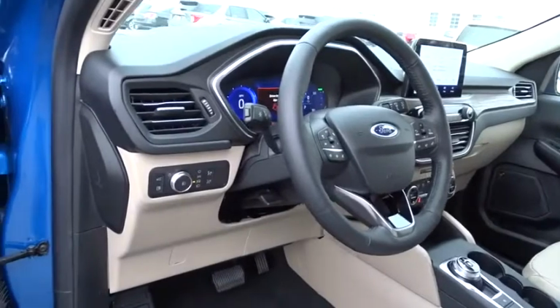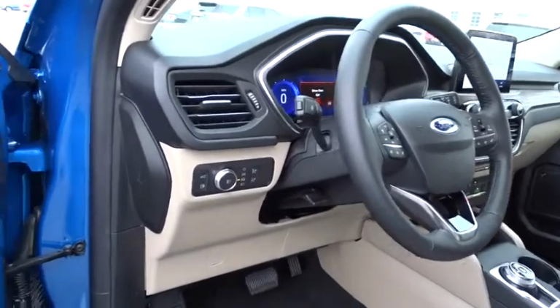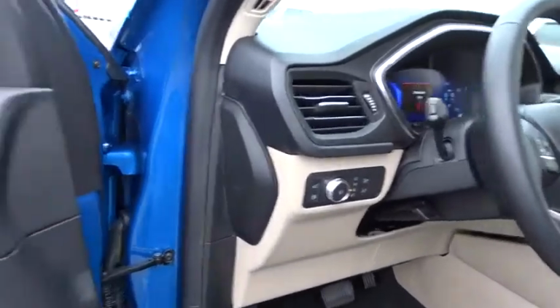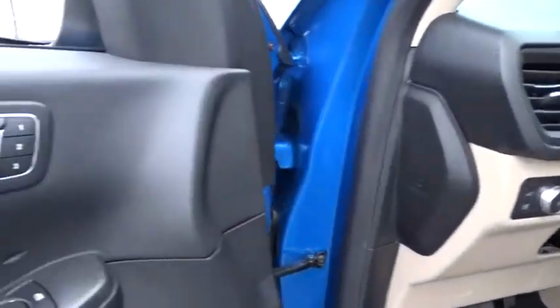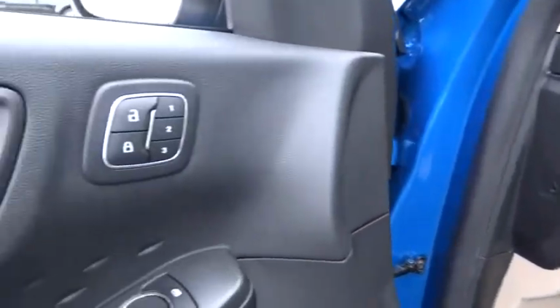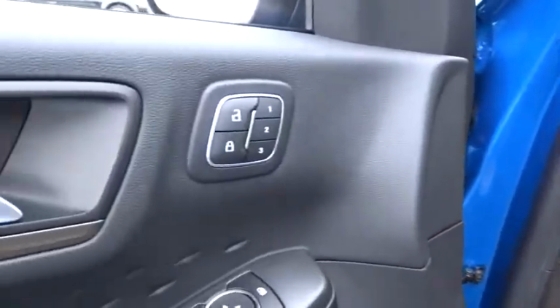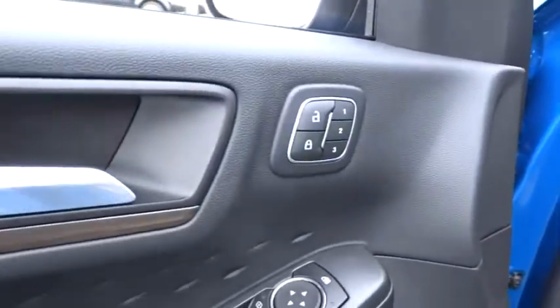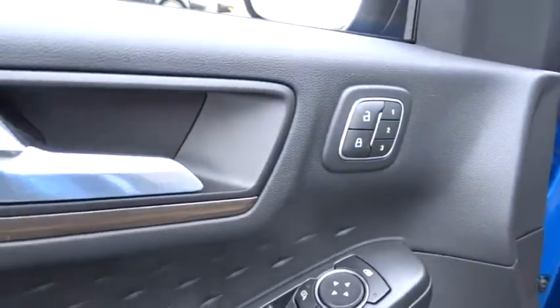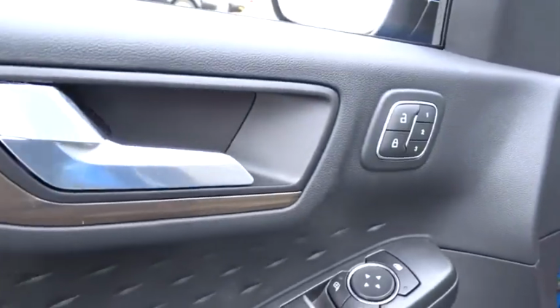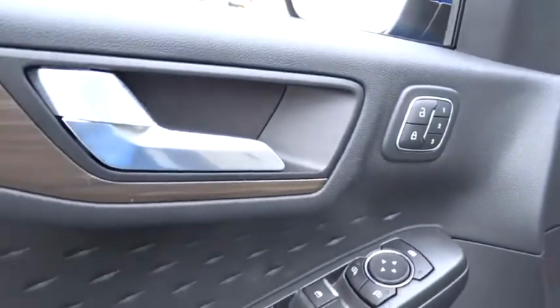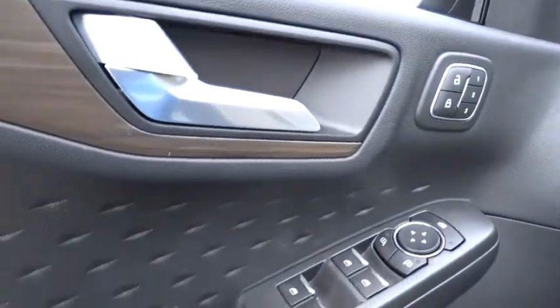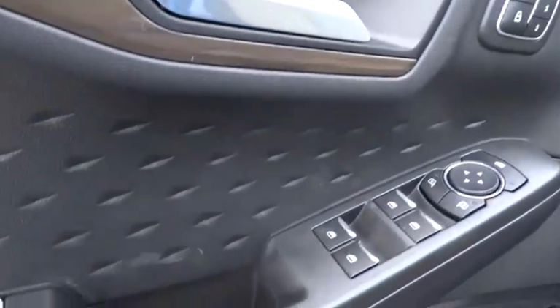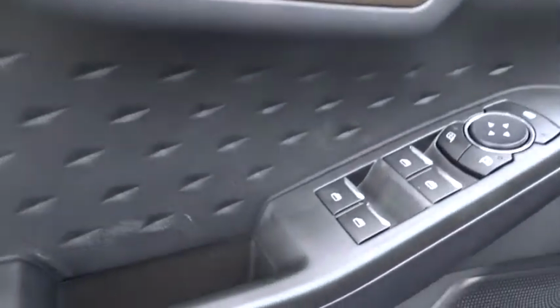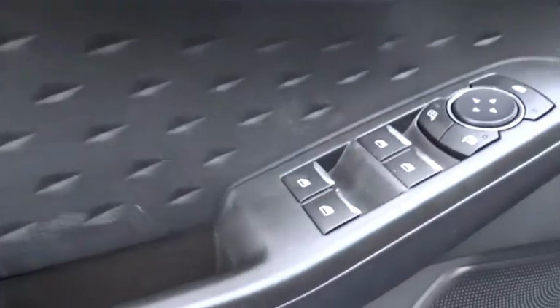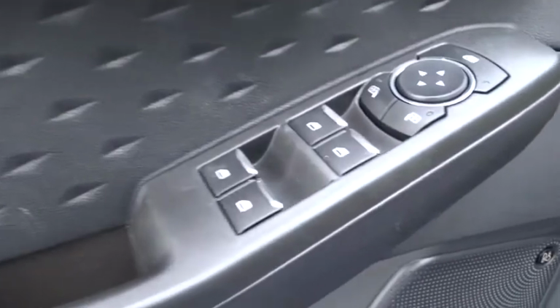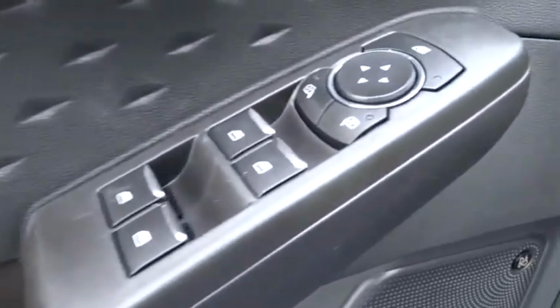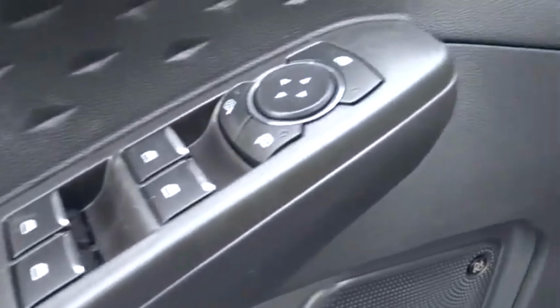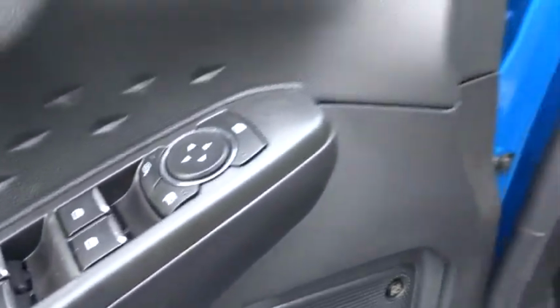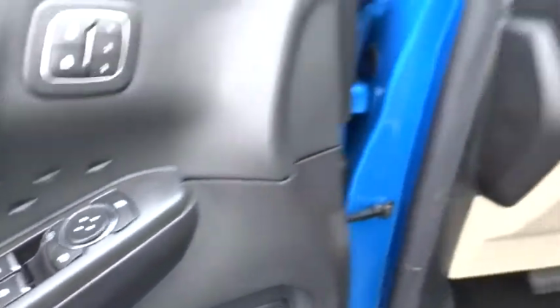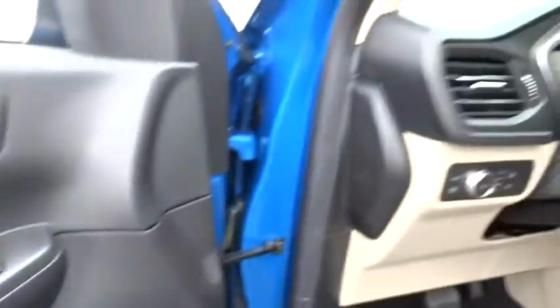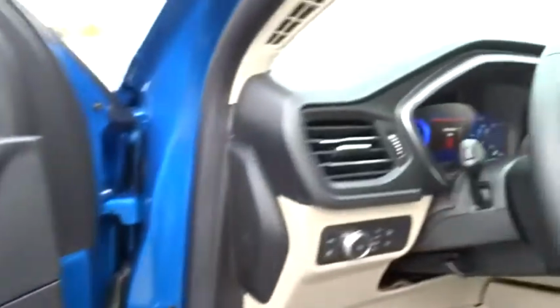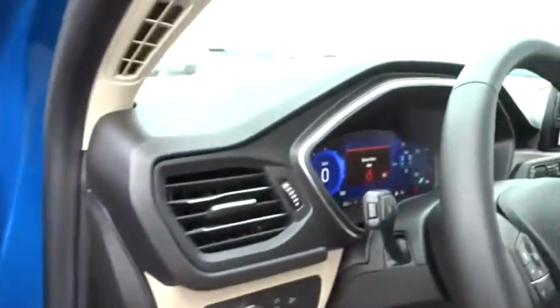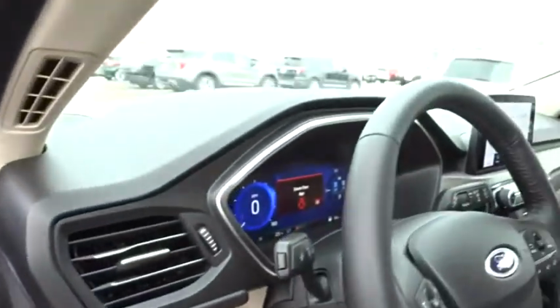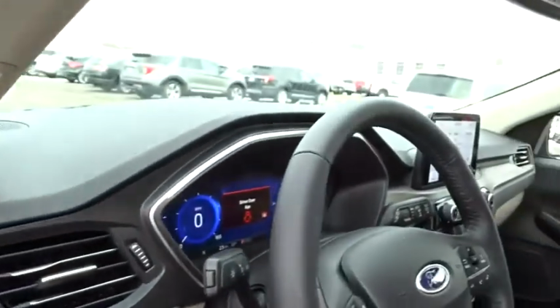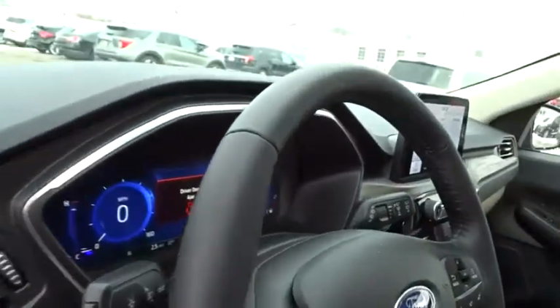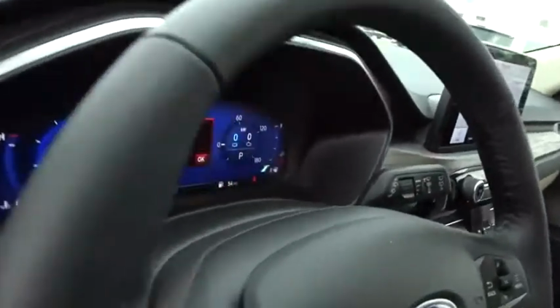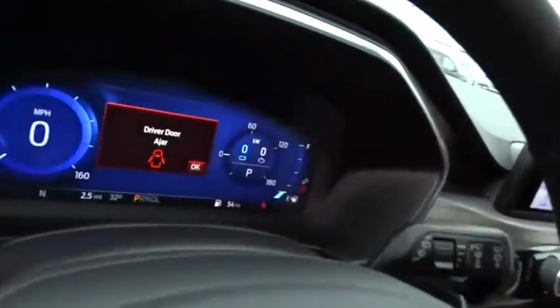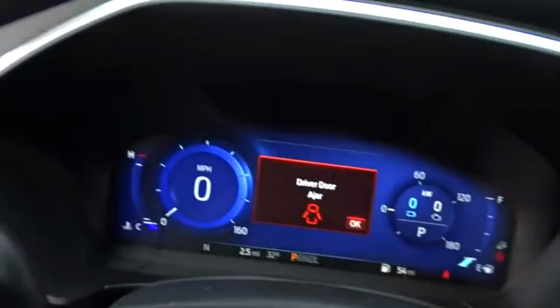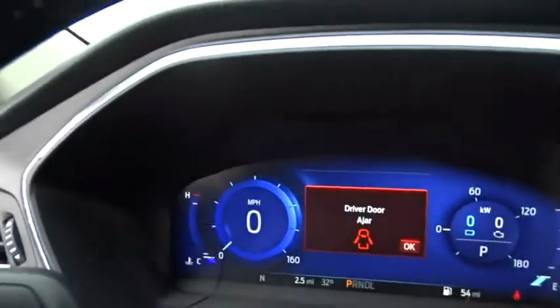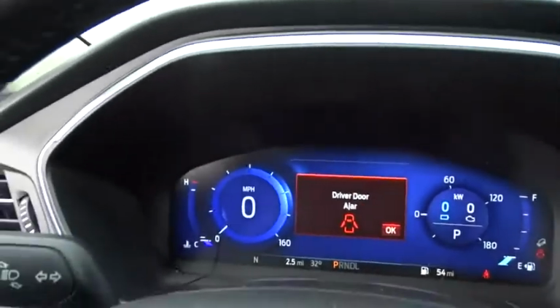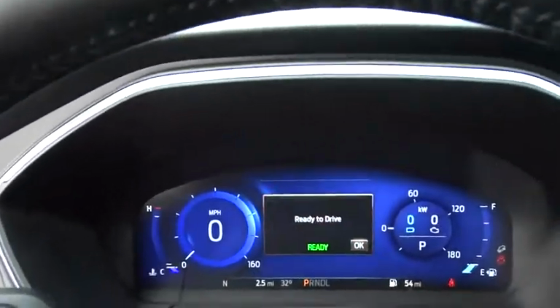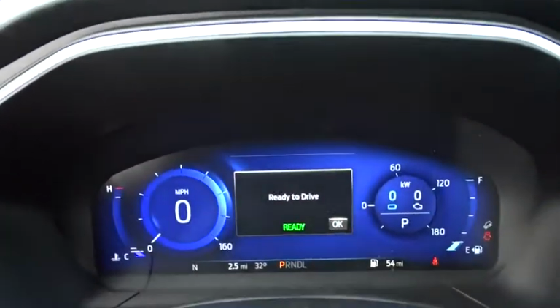Lane departure warning, anti-lock braking system, power passenger seat, Bluetooth, leather-wrapped steering wheel, adjustable steering wheel, power steering, cruise control, four-wheel disc brakes, aluminum wheels.